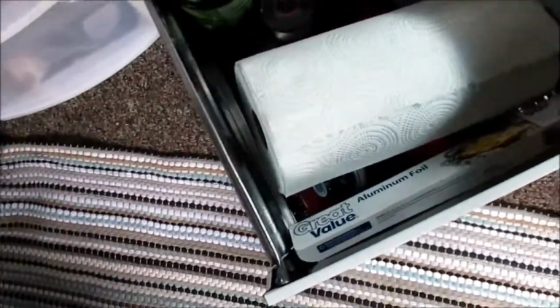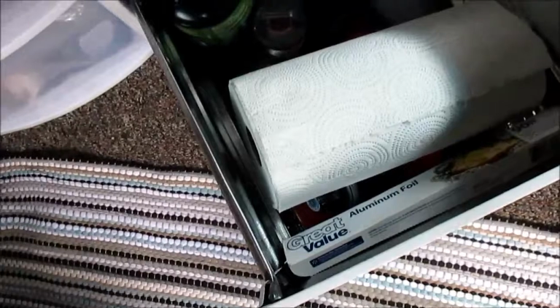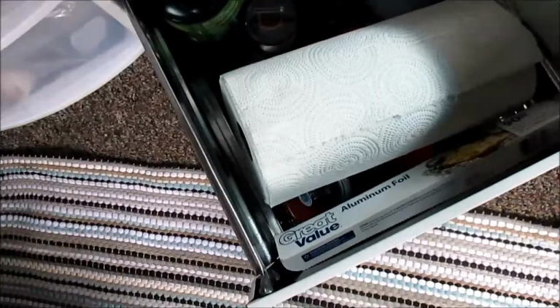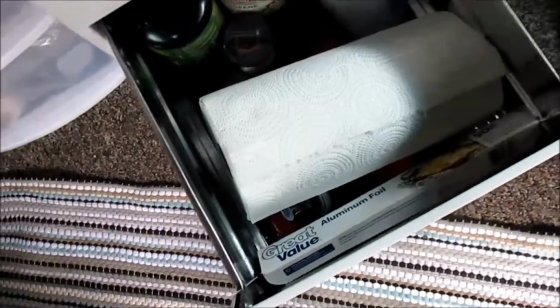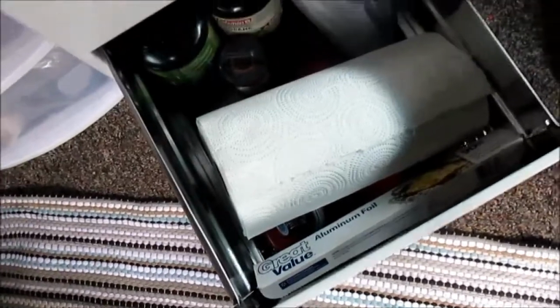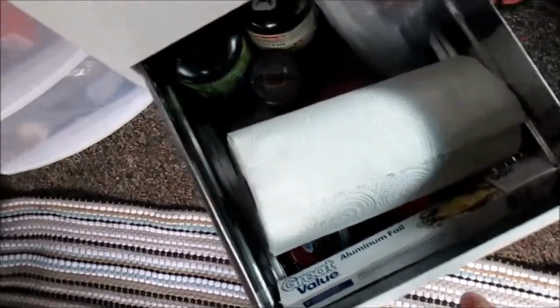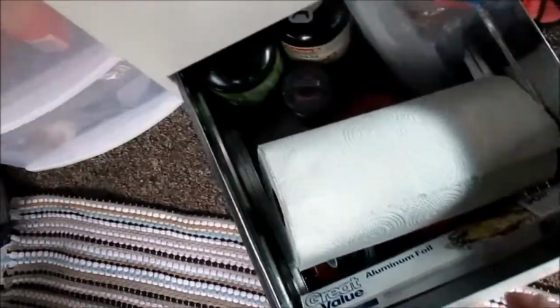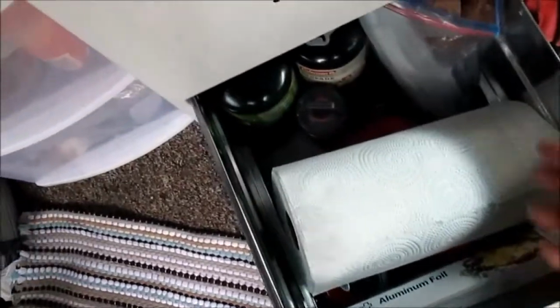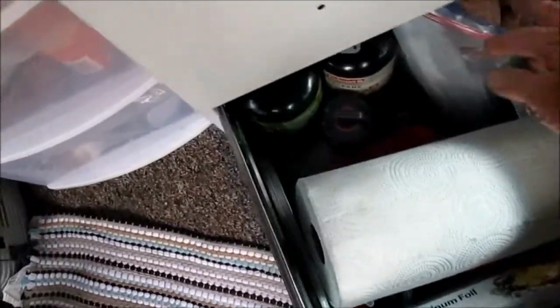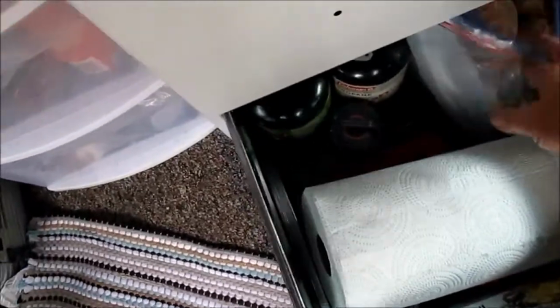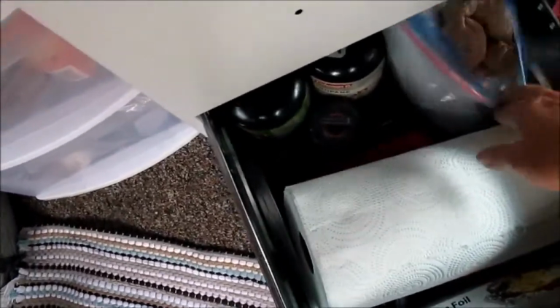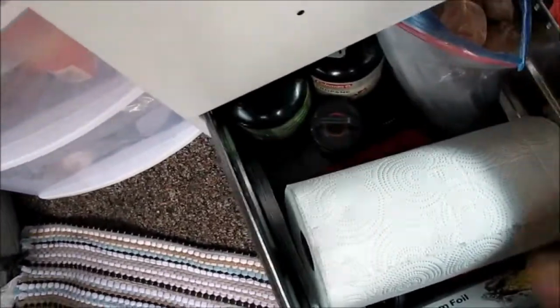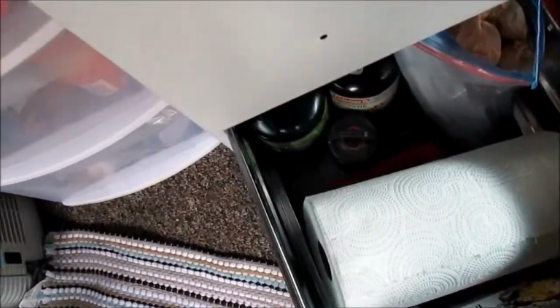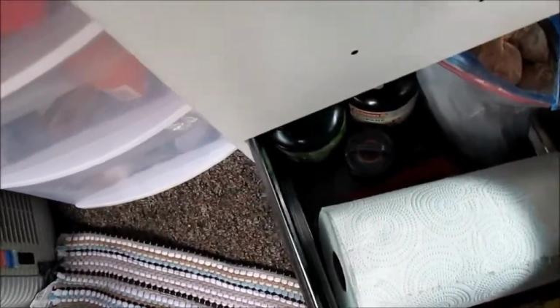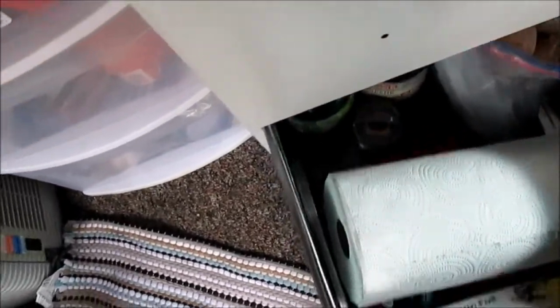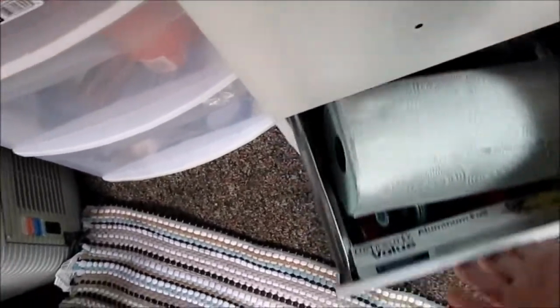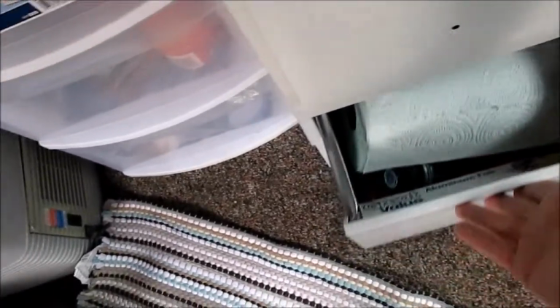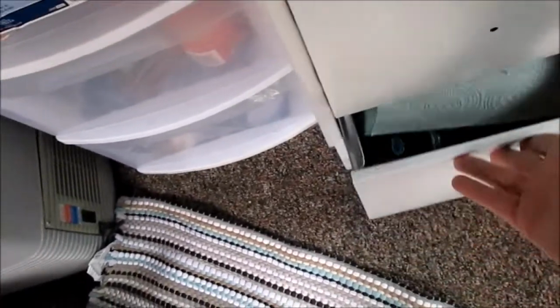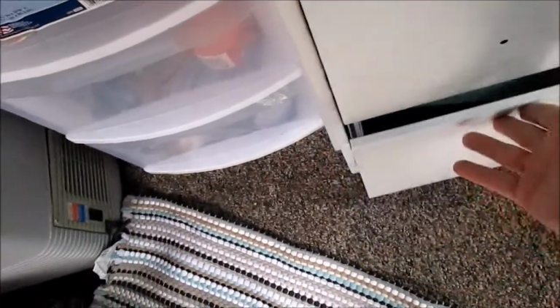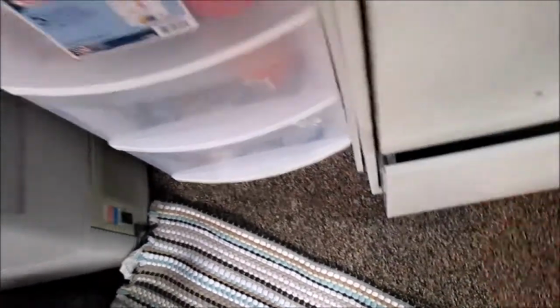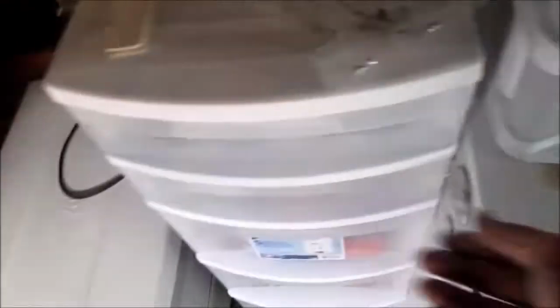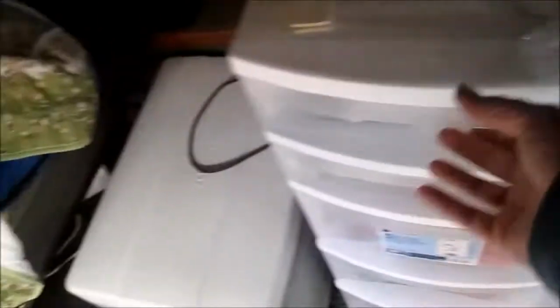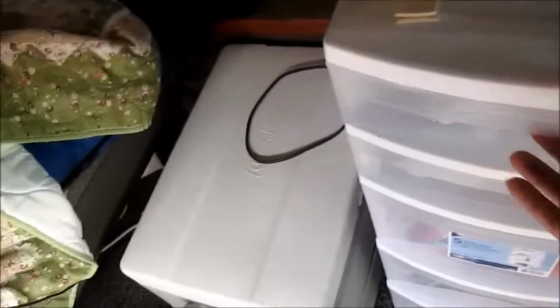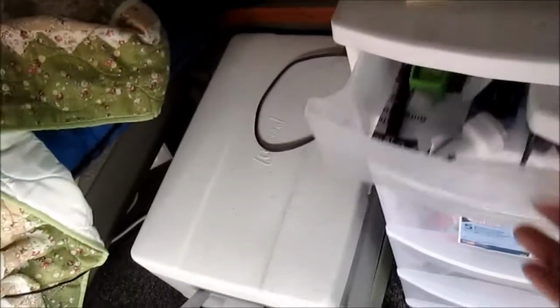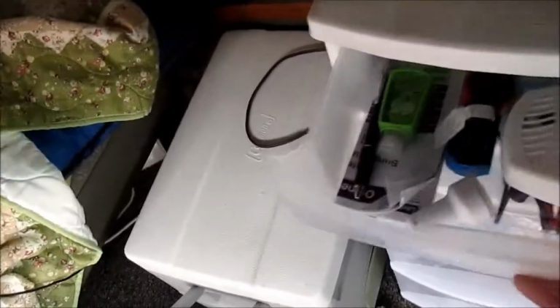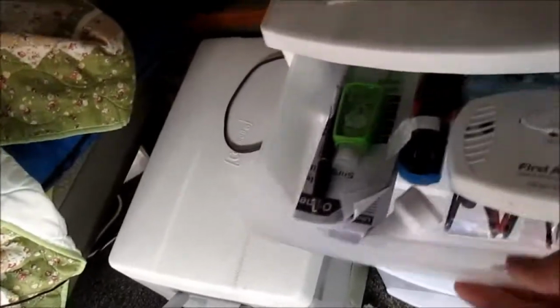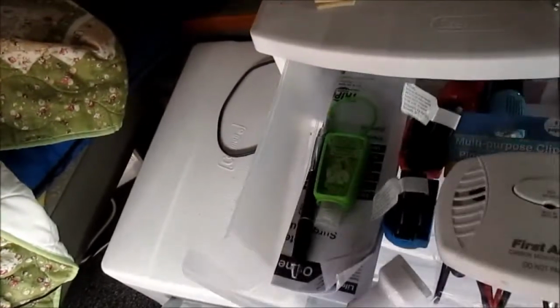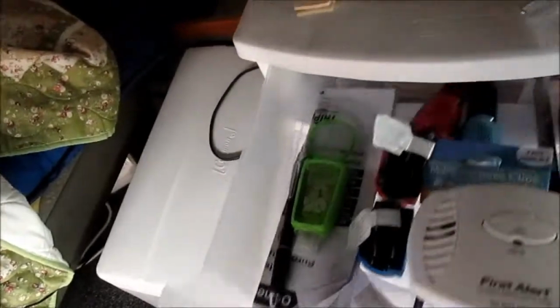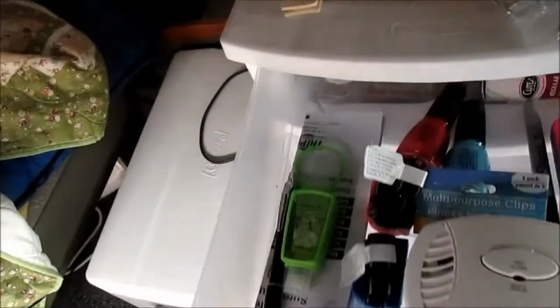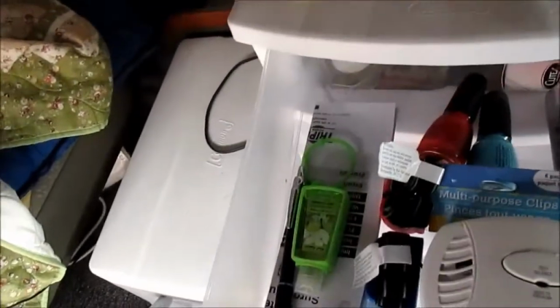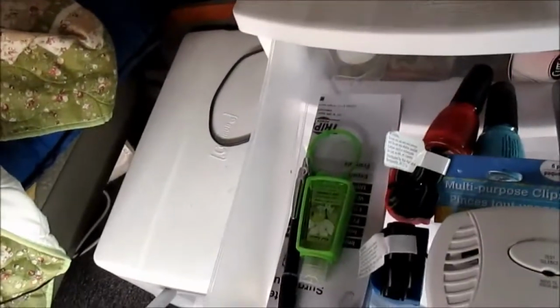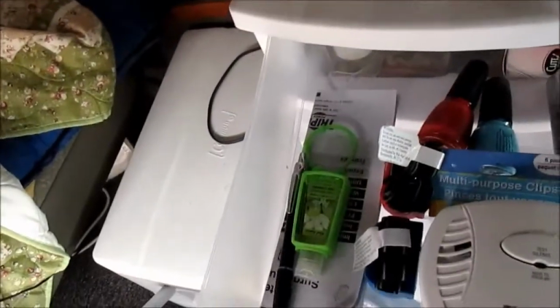In the bottom one I've got my stove and fuel, paper towels, tinfoil, and a bag of baggies. I've got an official junk drawer, guys!